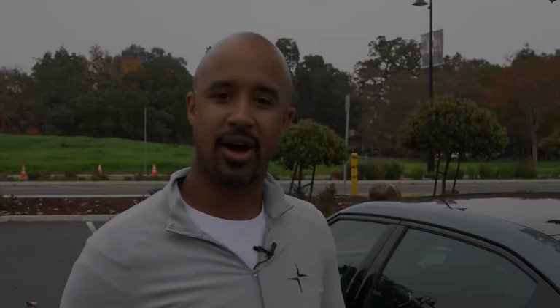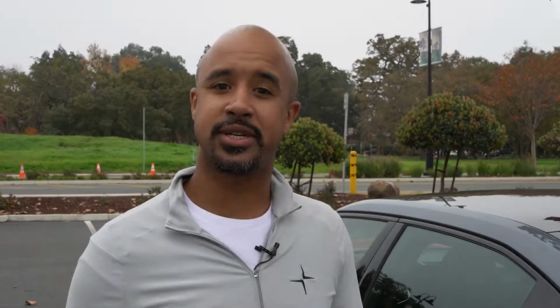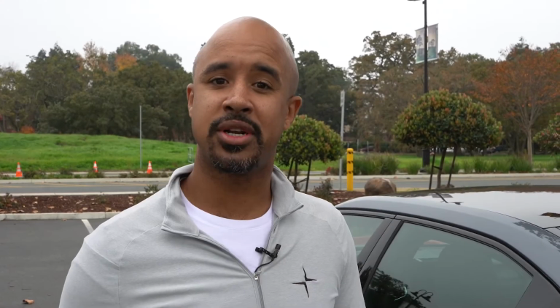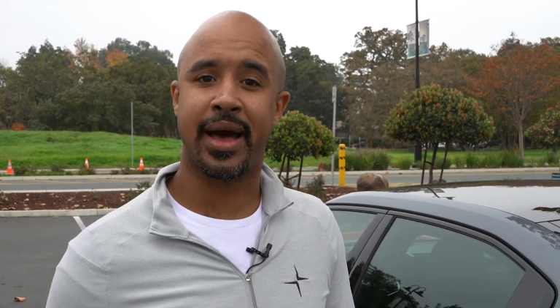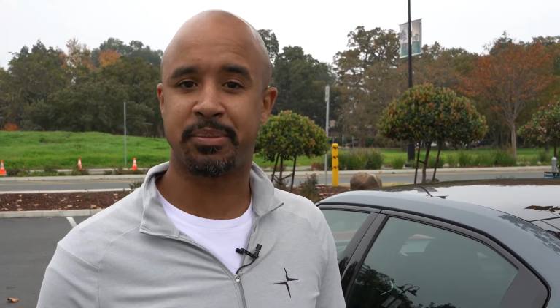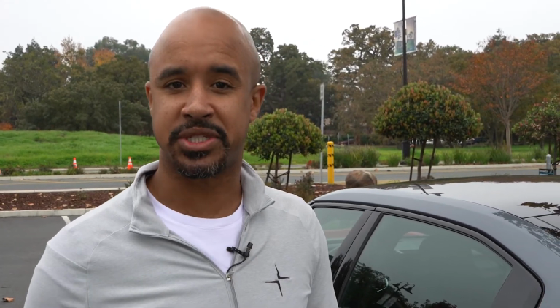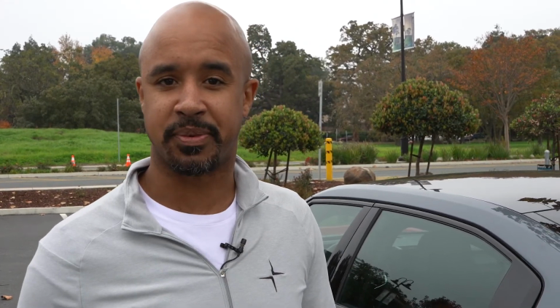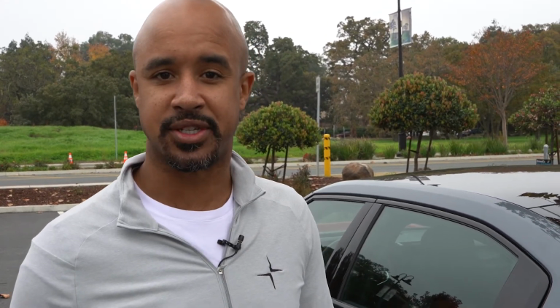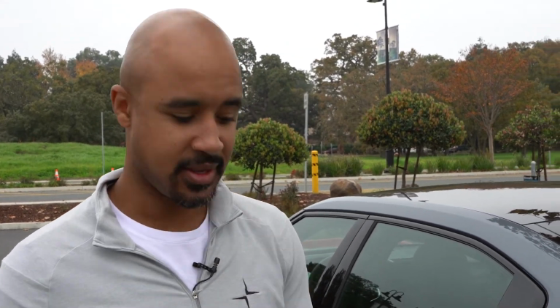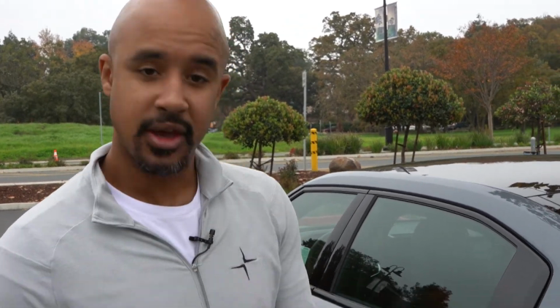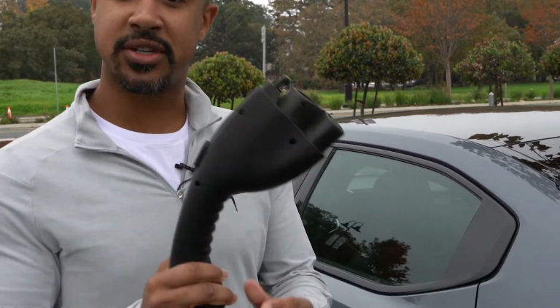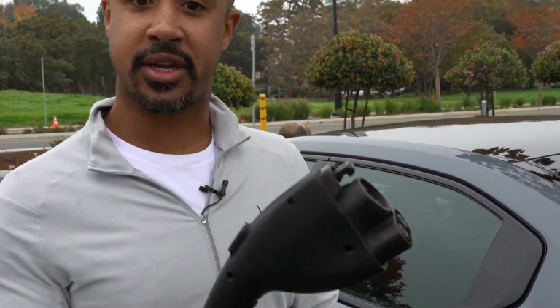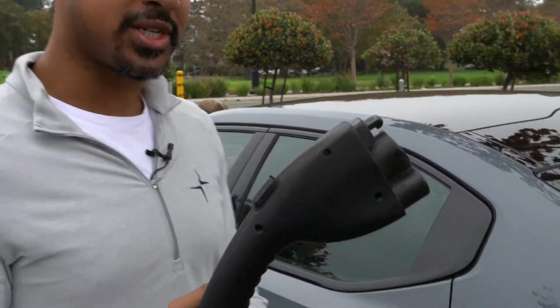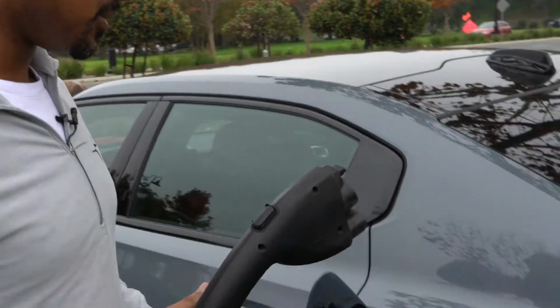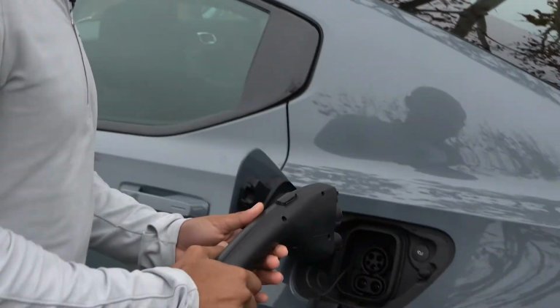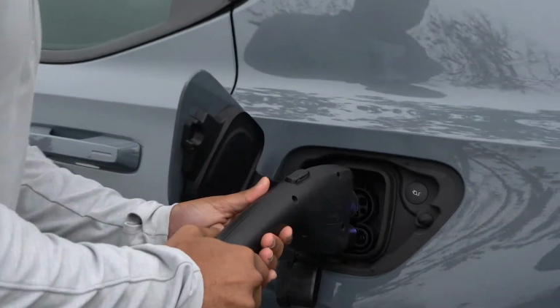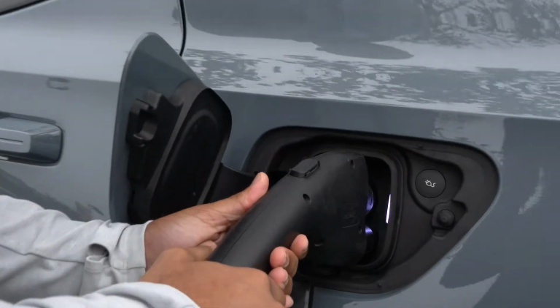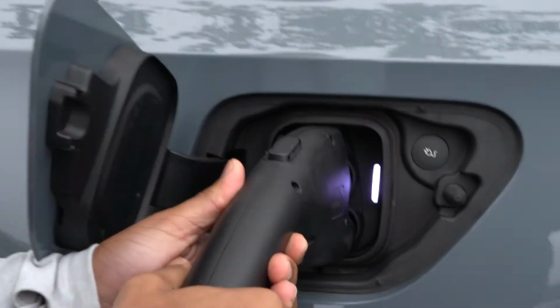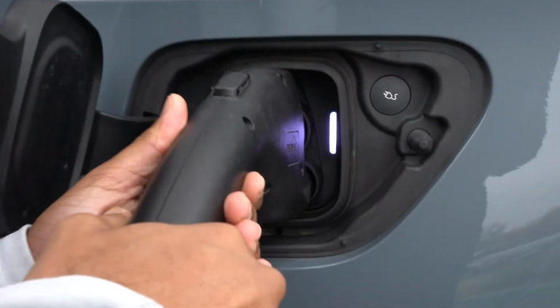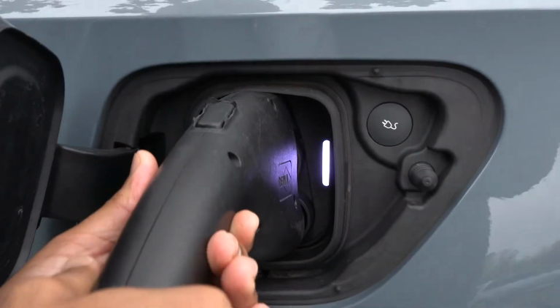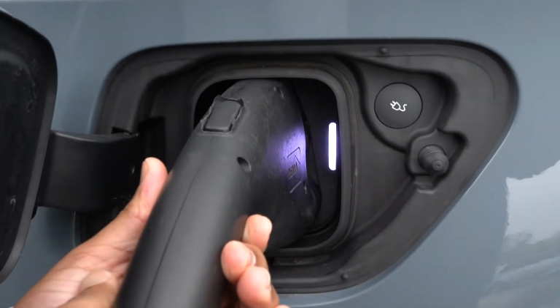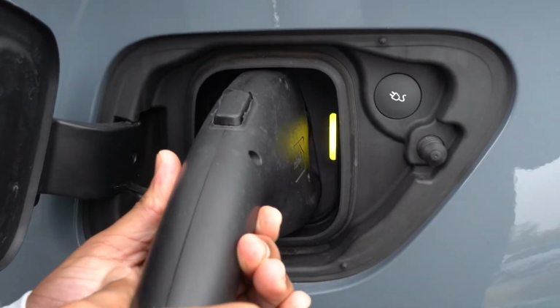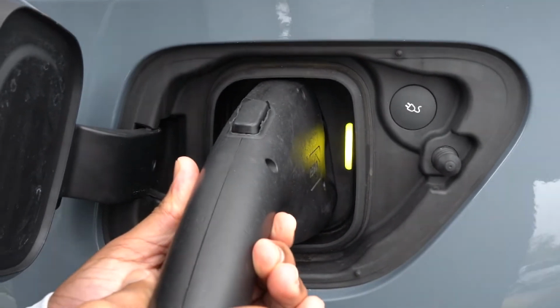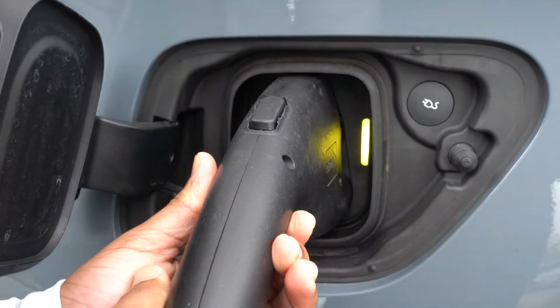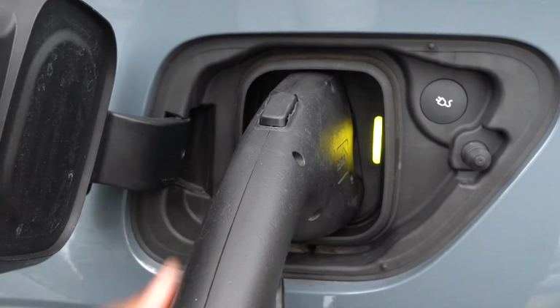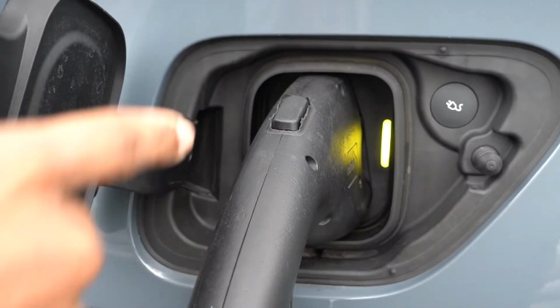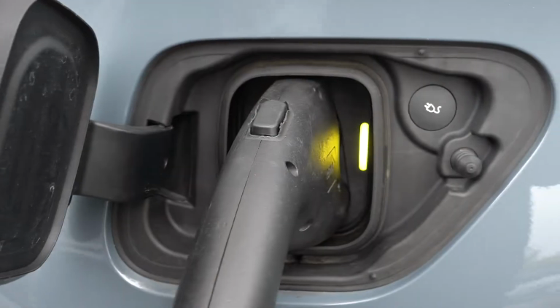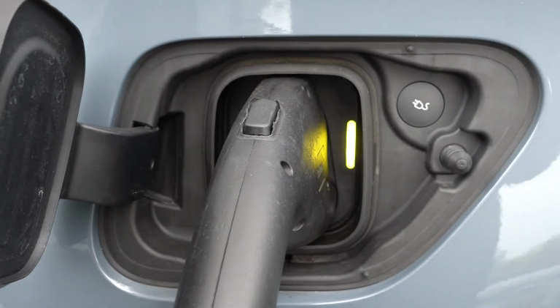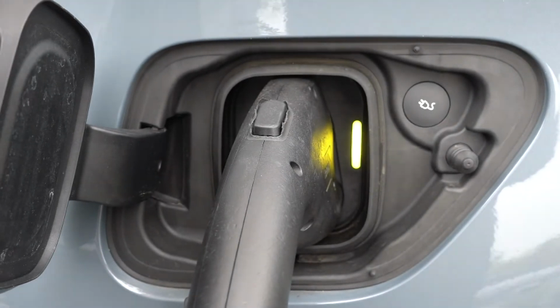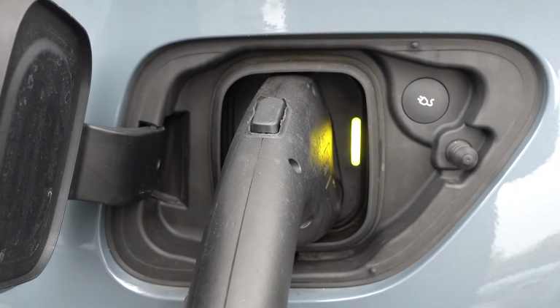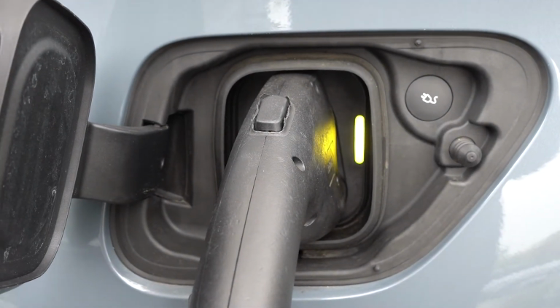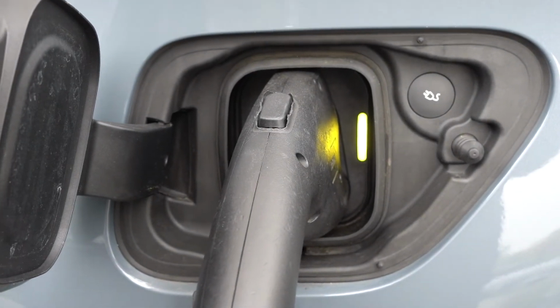Today I want to show you how simple it is to charge a Pulse R2. First, you take your charging cable and insert it right here. Listen for the click, and you'll see the white light turn to yellow.